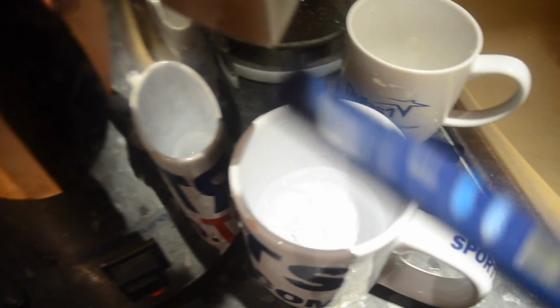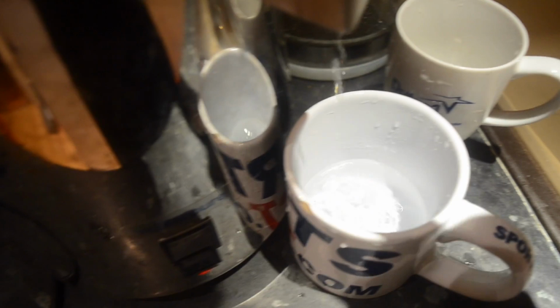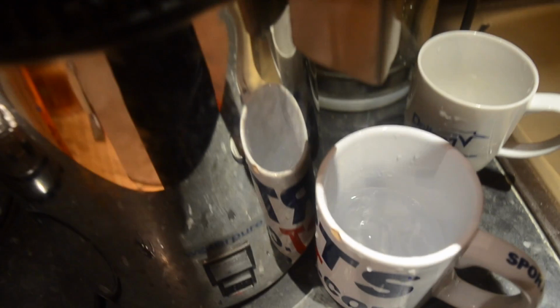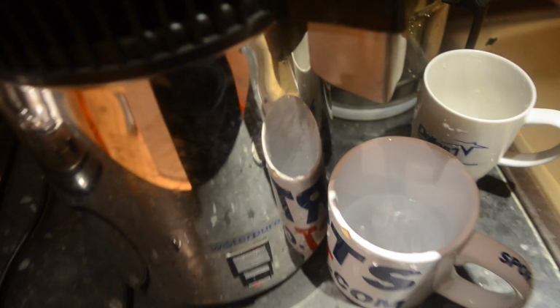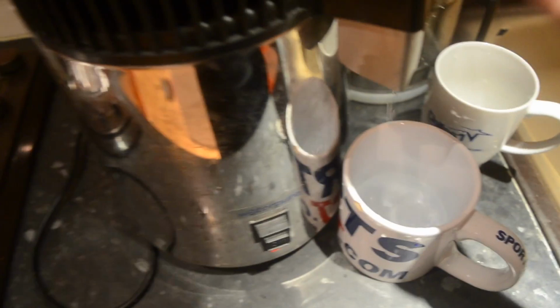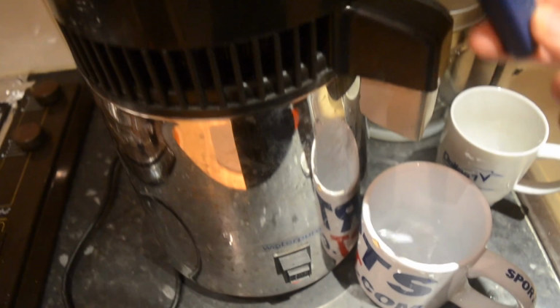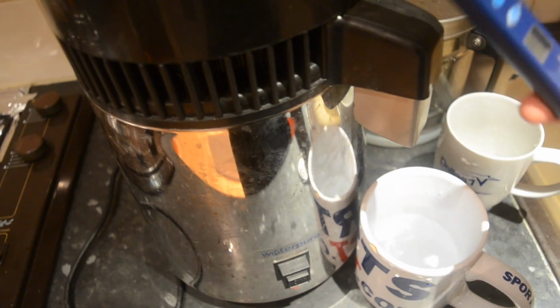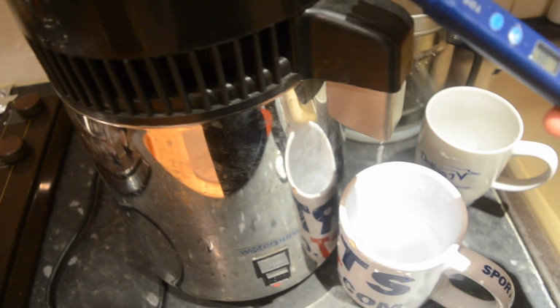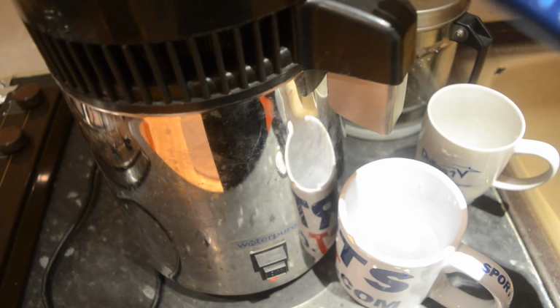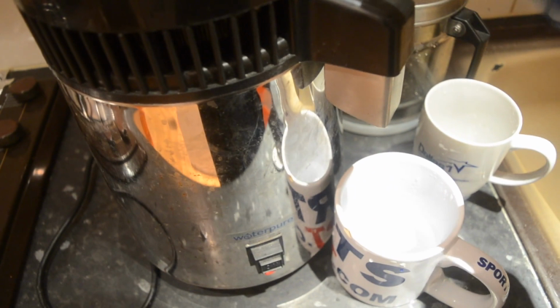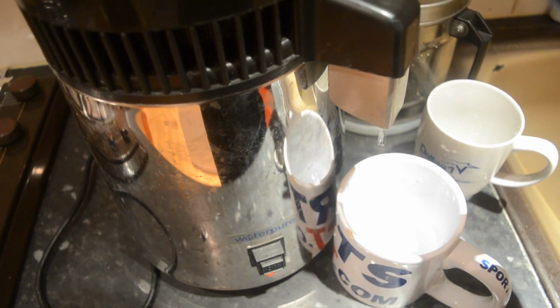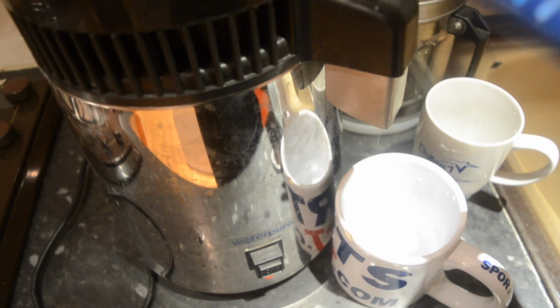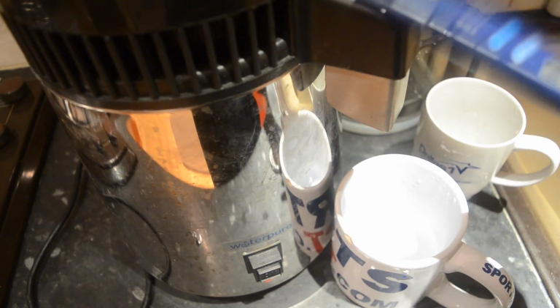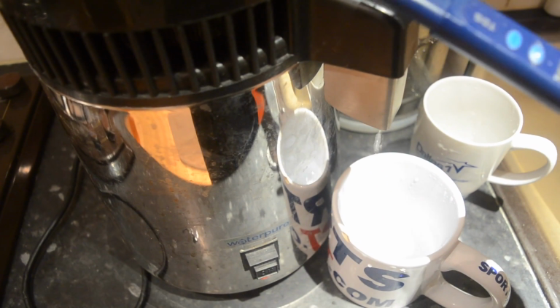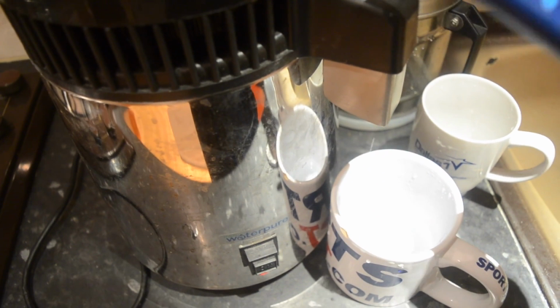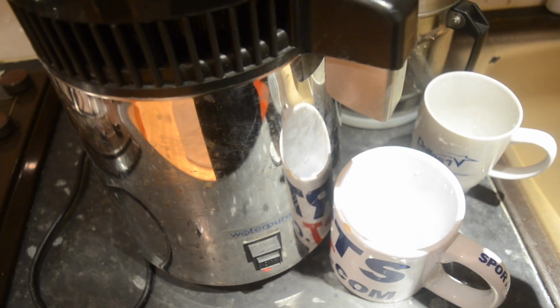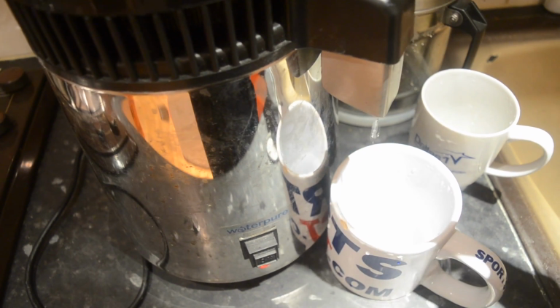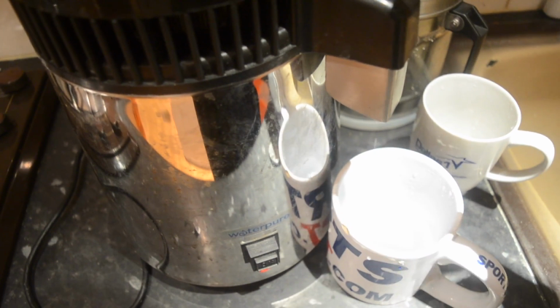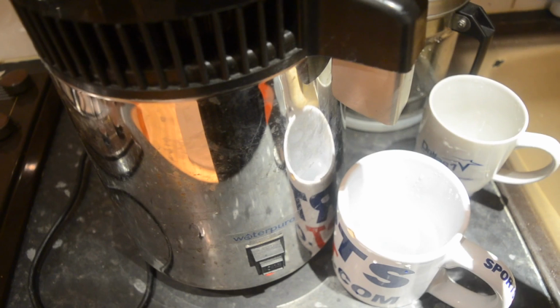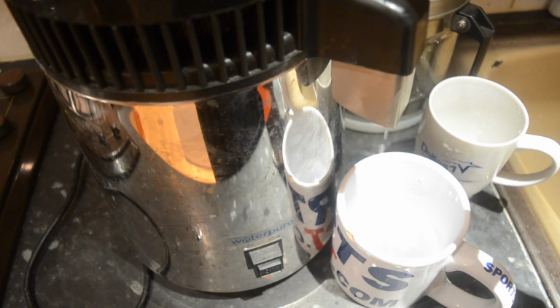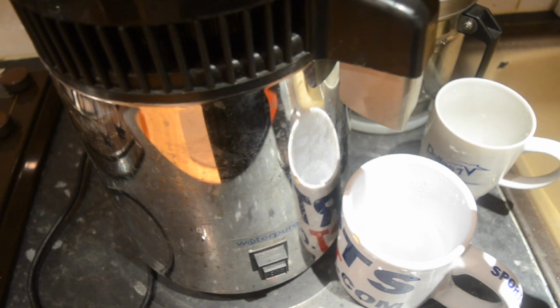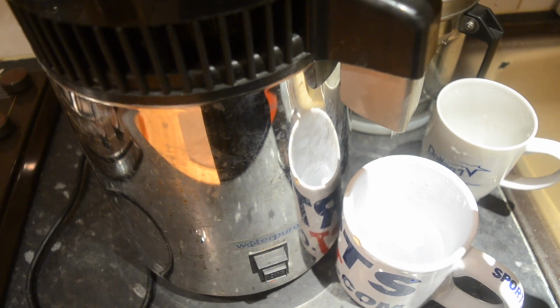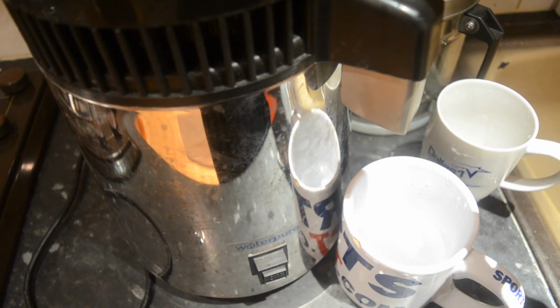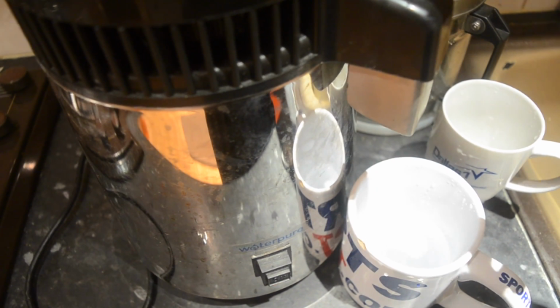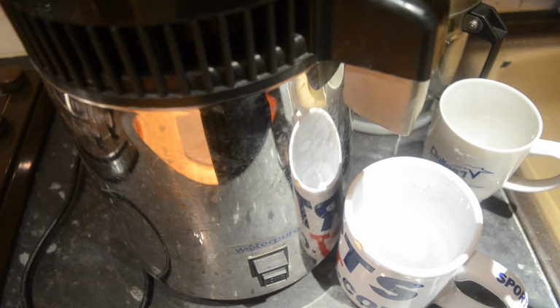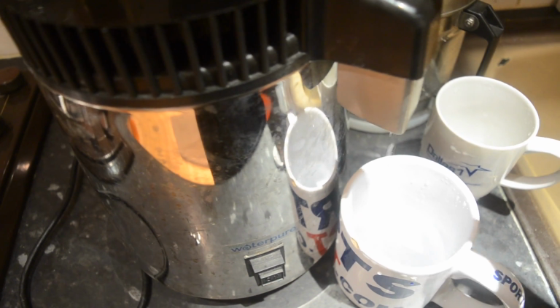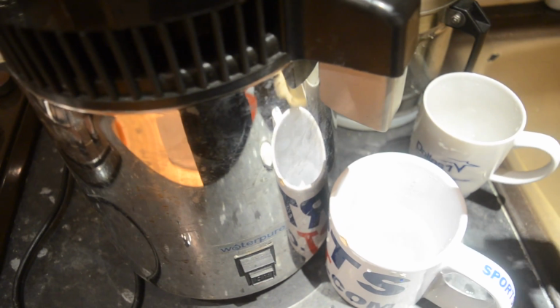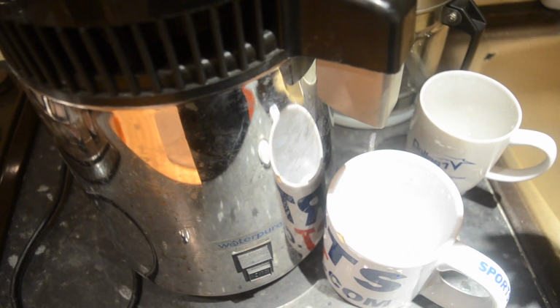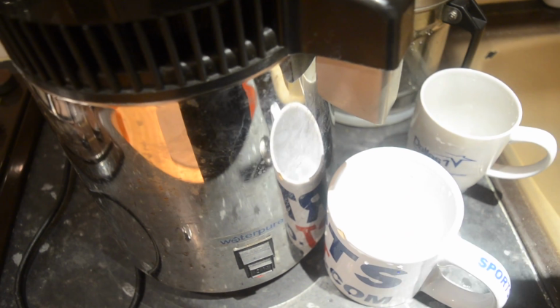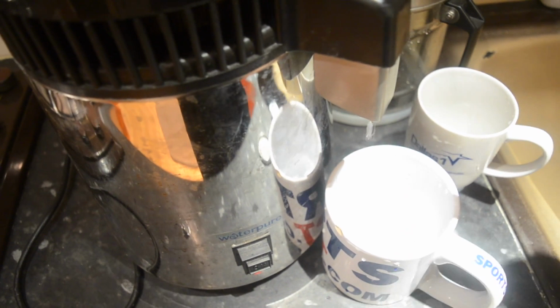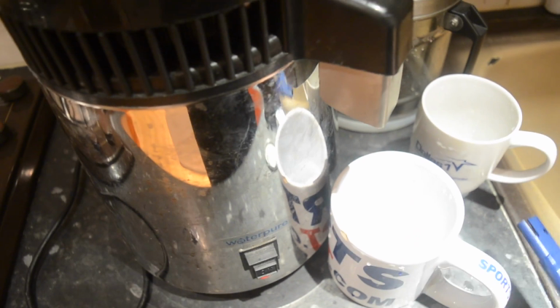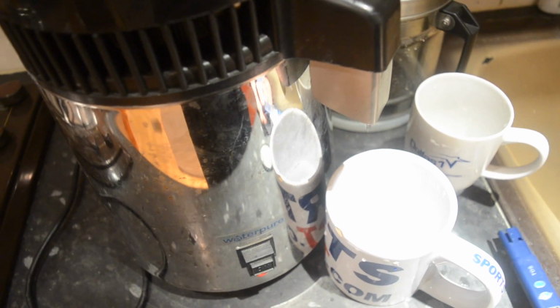Thank you for buying one of these distillers. But do spend a bit more money to get one that cancels out the volatile organic compounds. Safe drinking, folks.